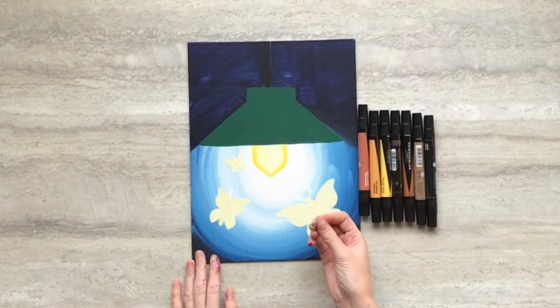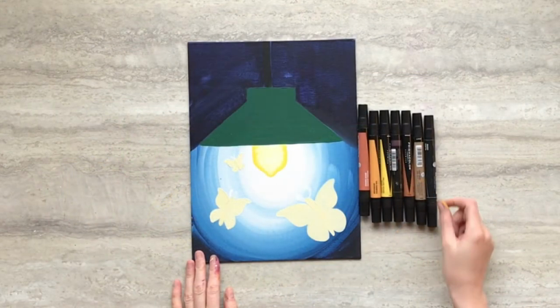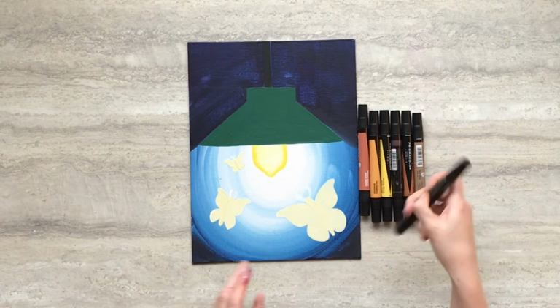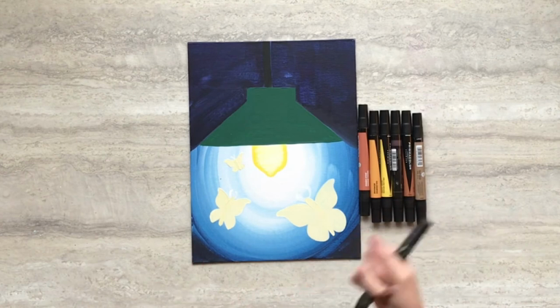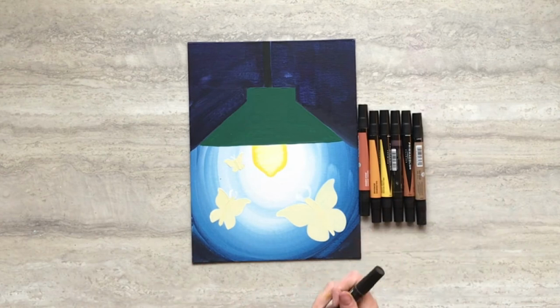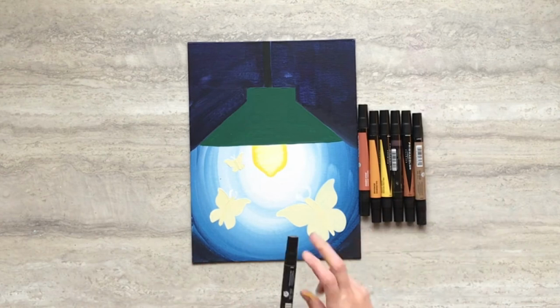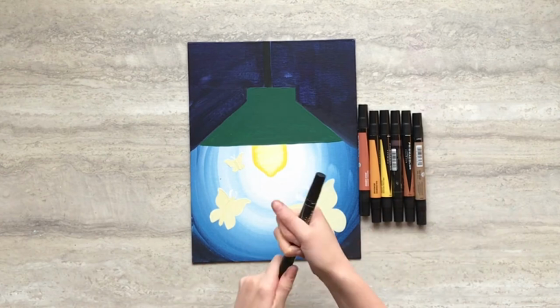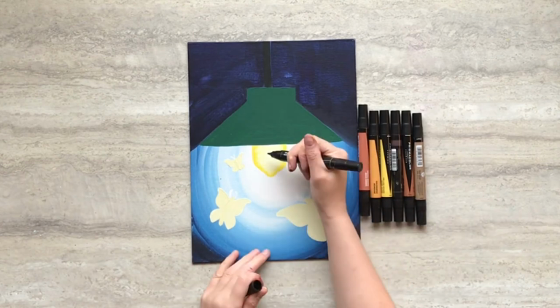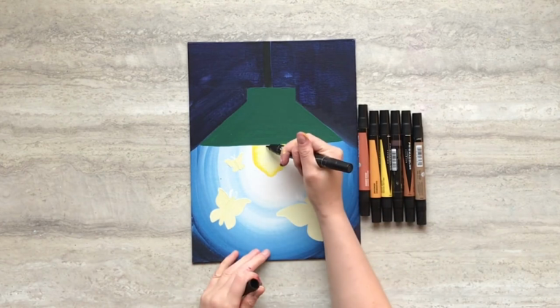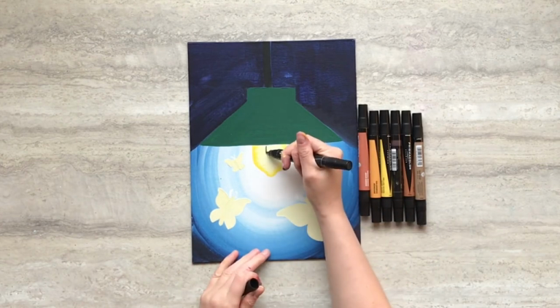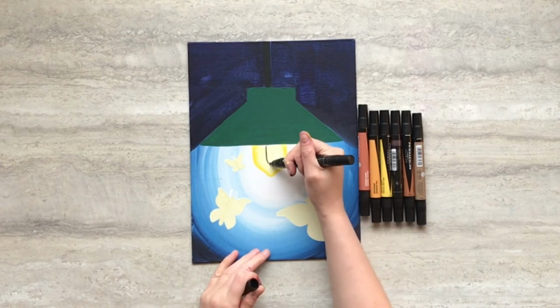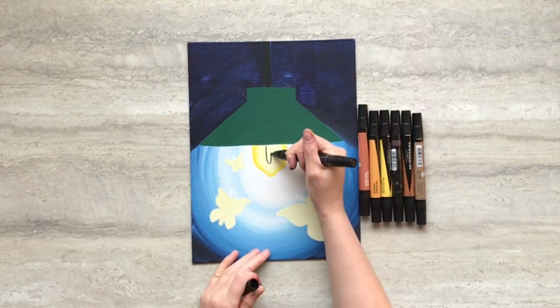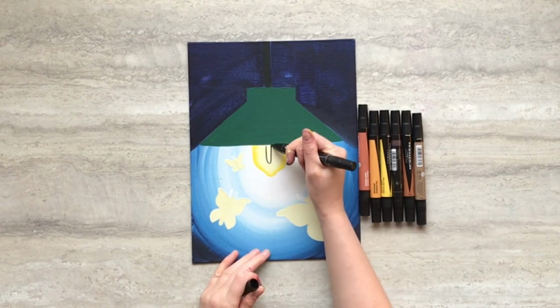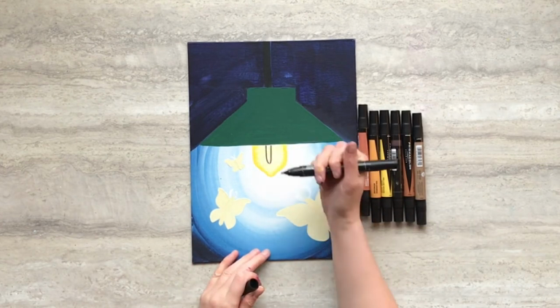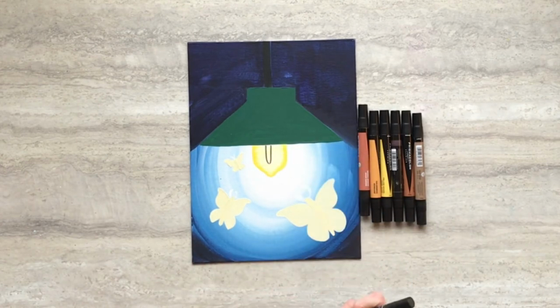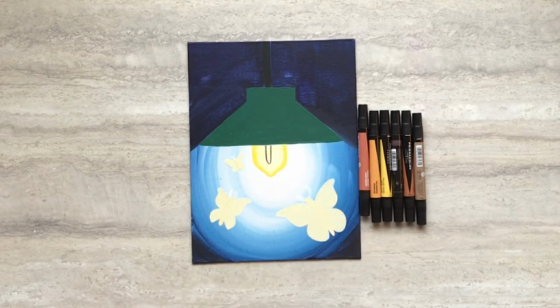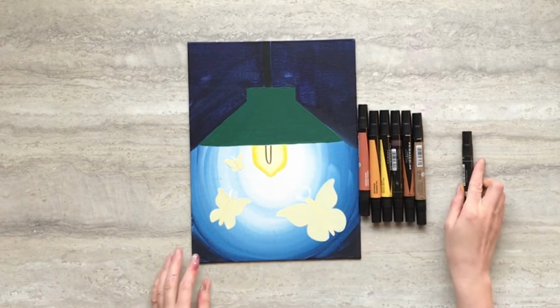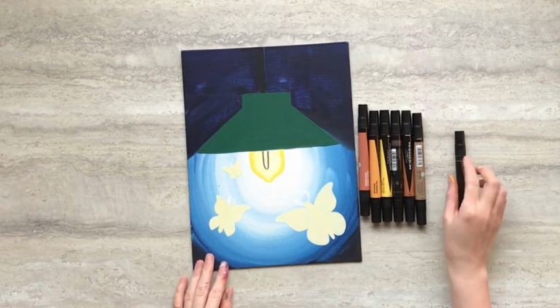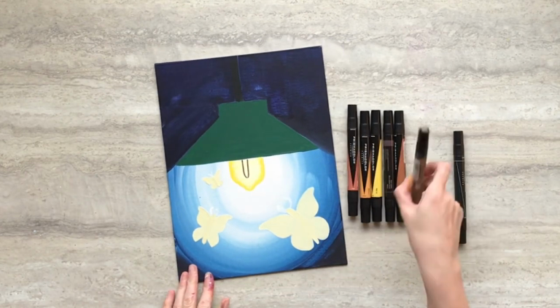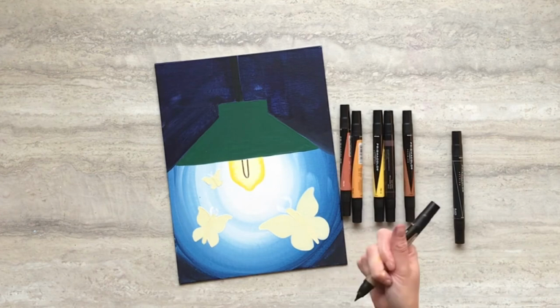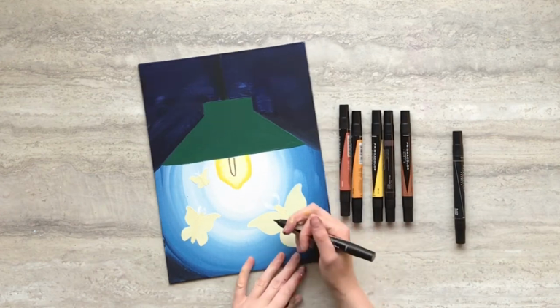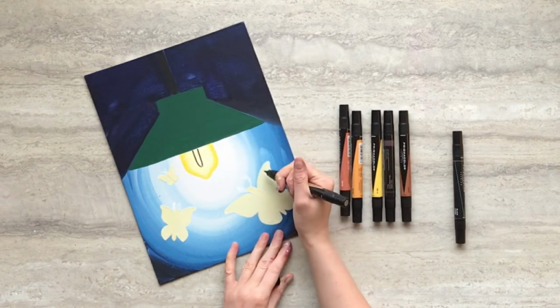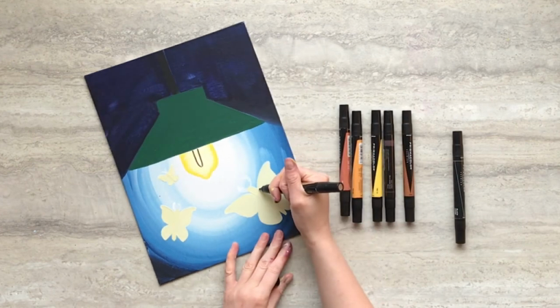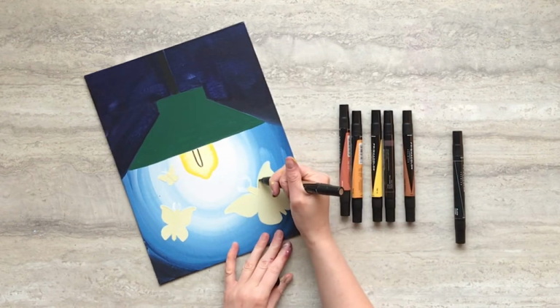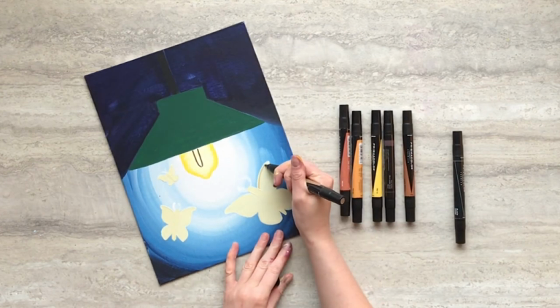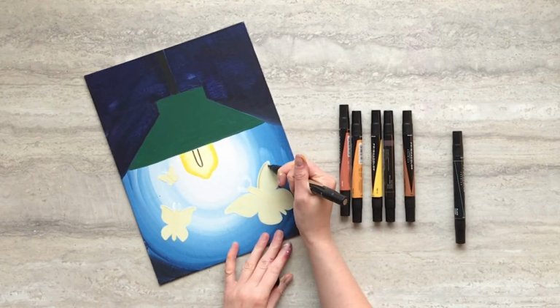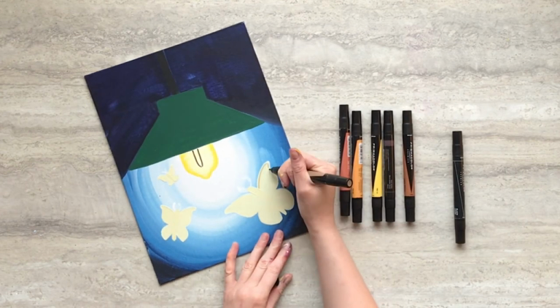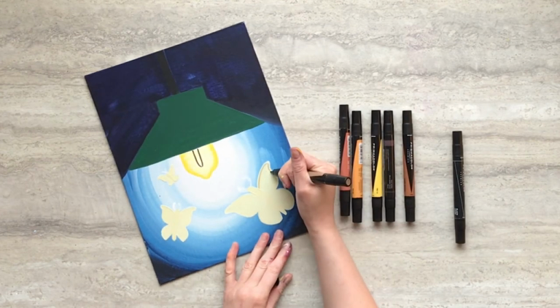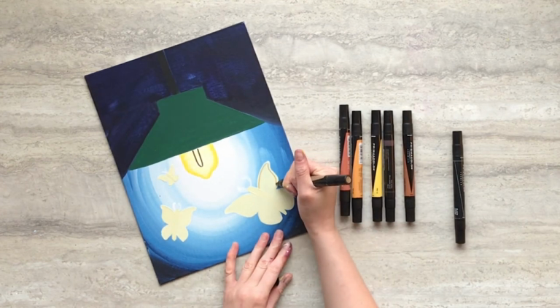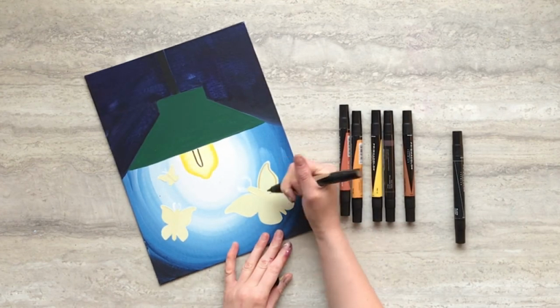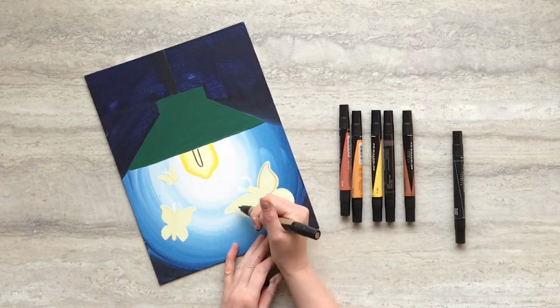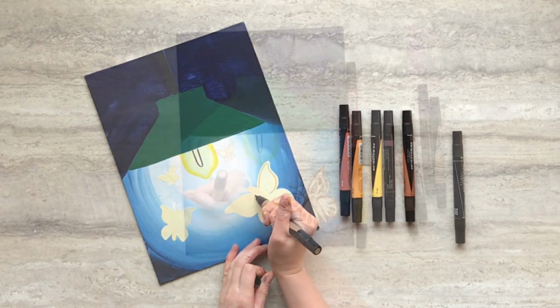When your paint is dry again, use a black marker to add the filament into the light bulb. Then using varying shades of brown markers, add some designs to your moths.